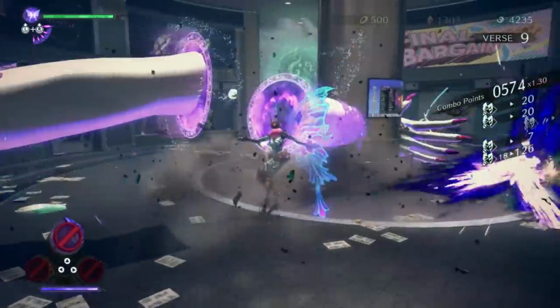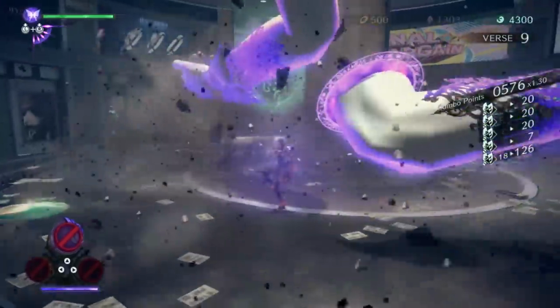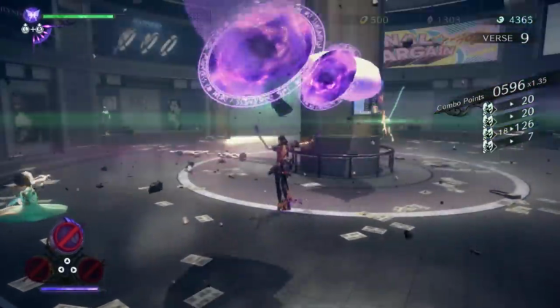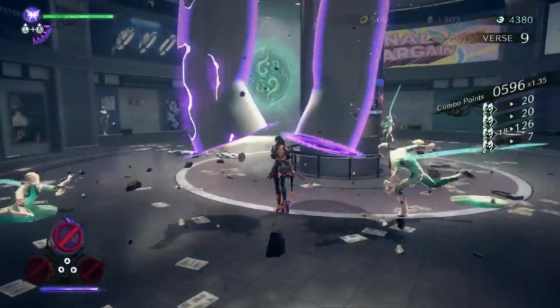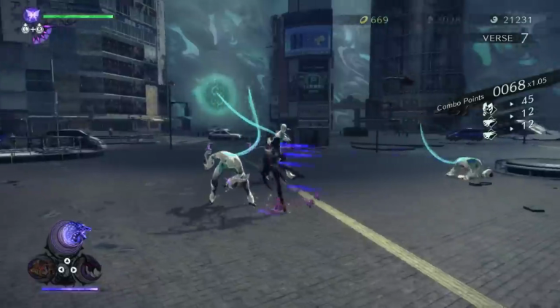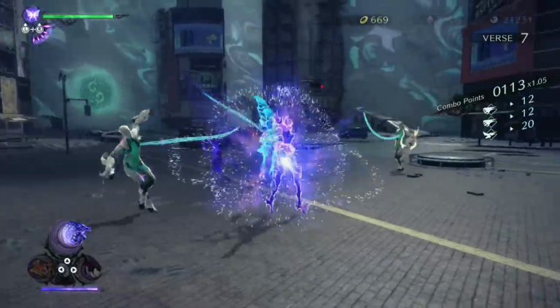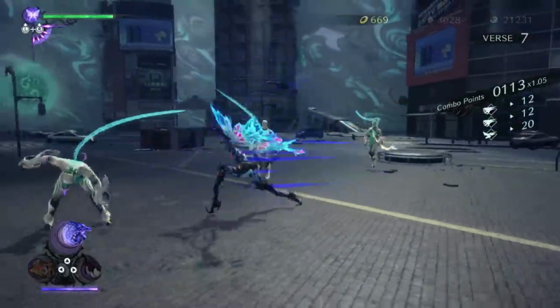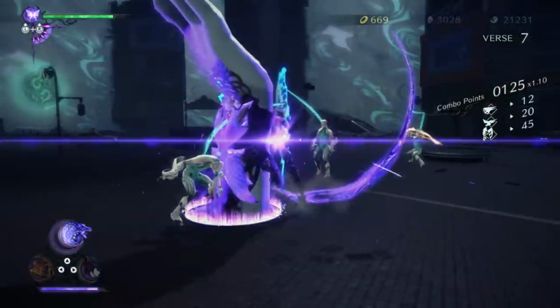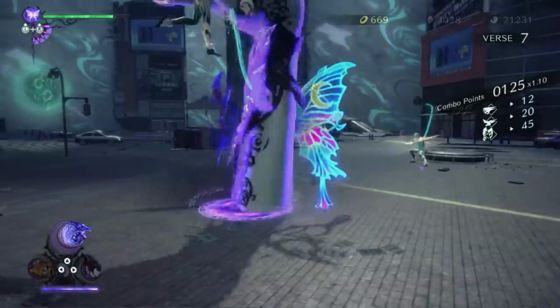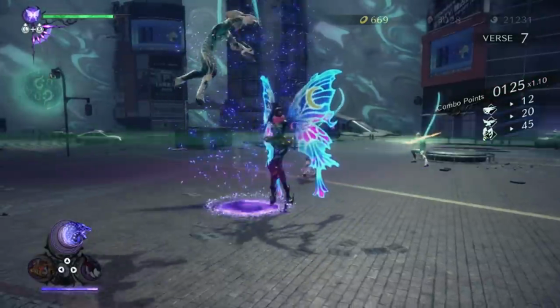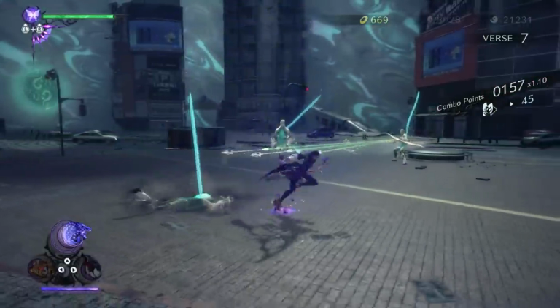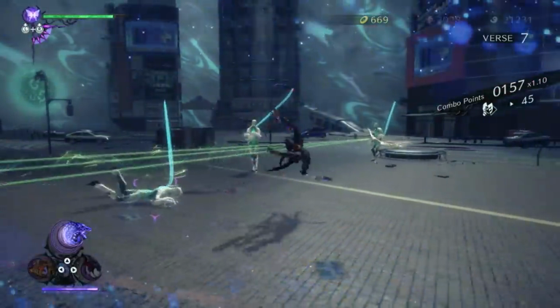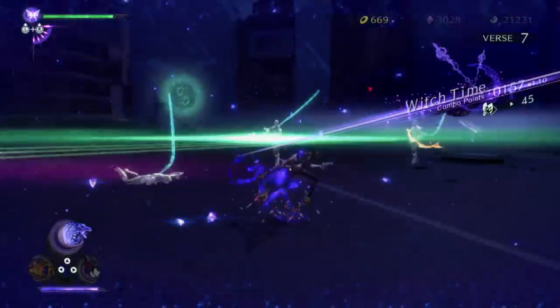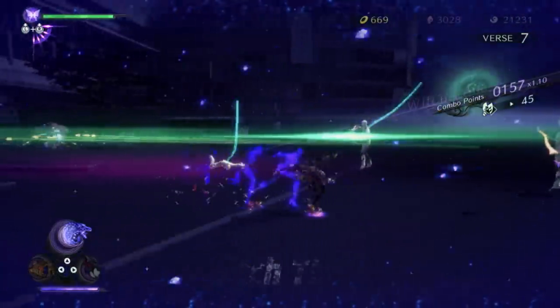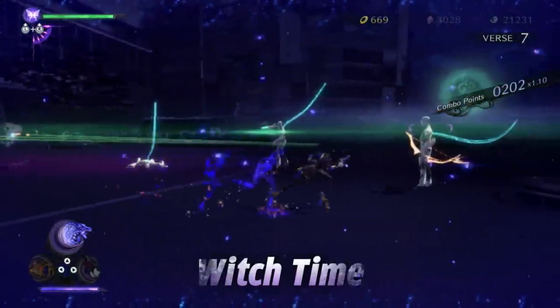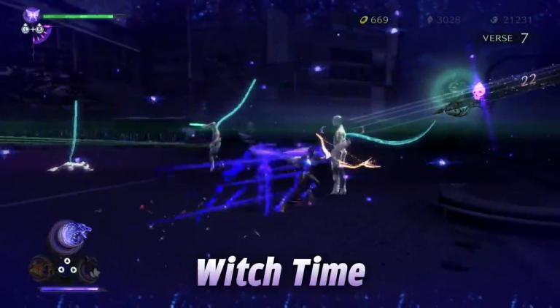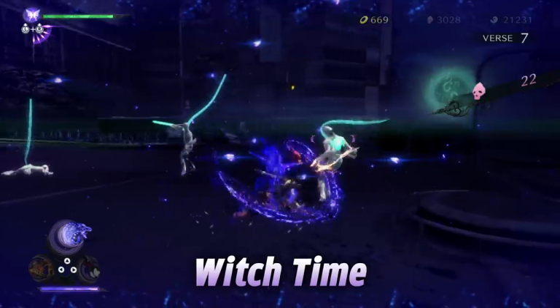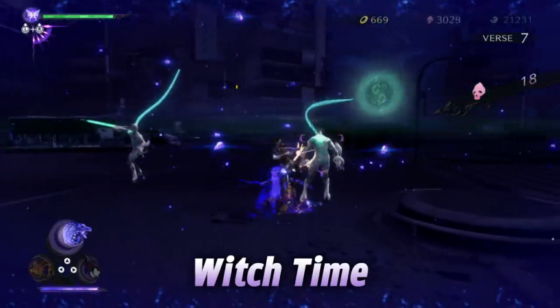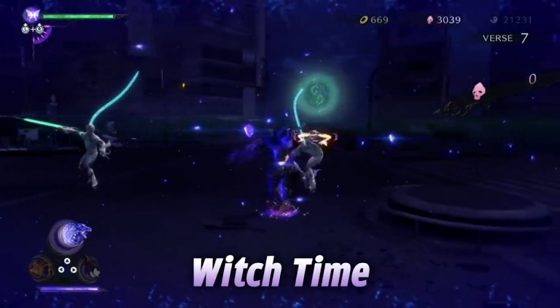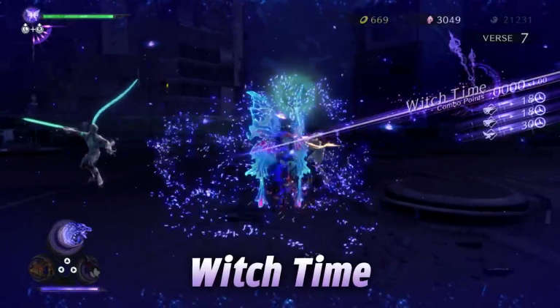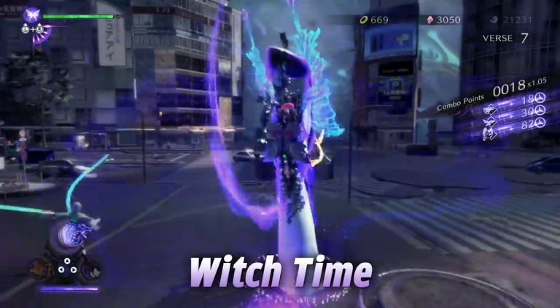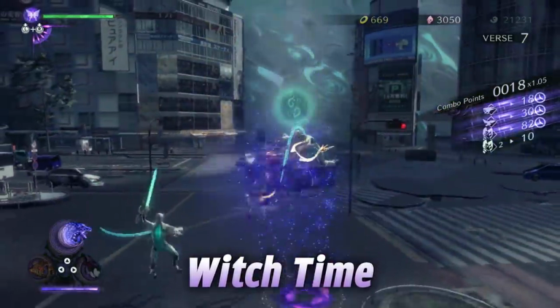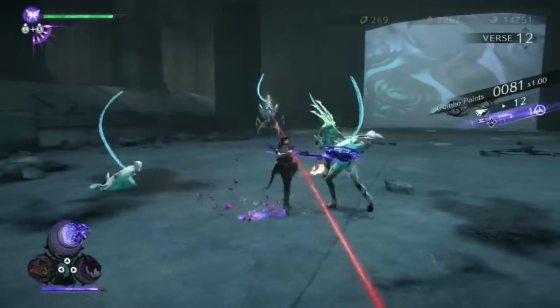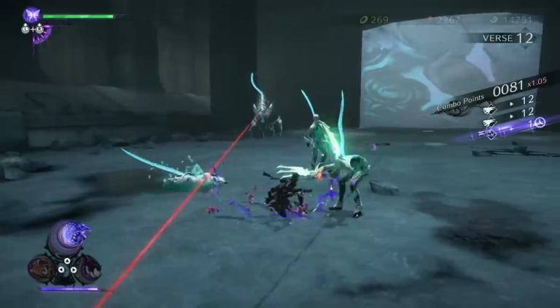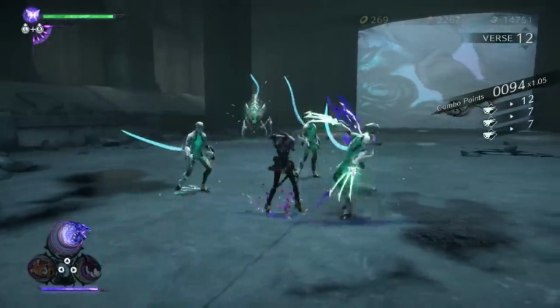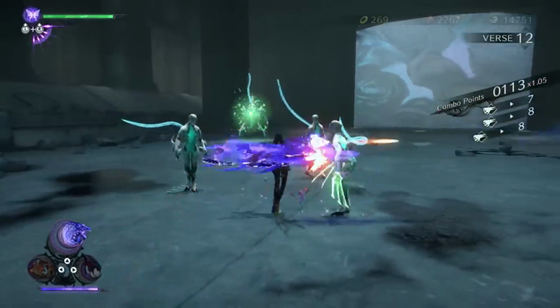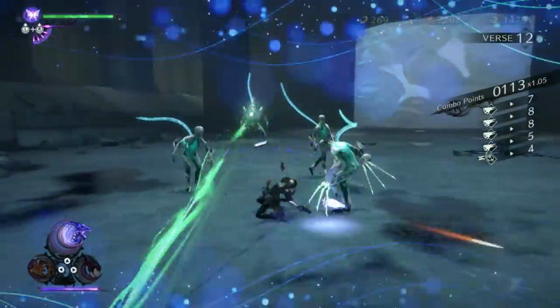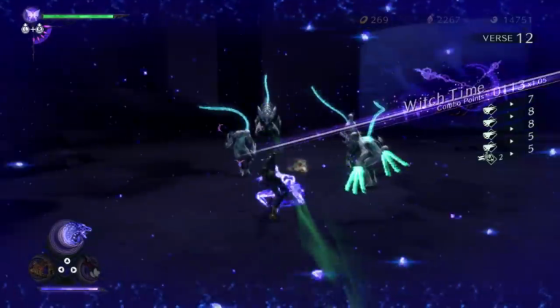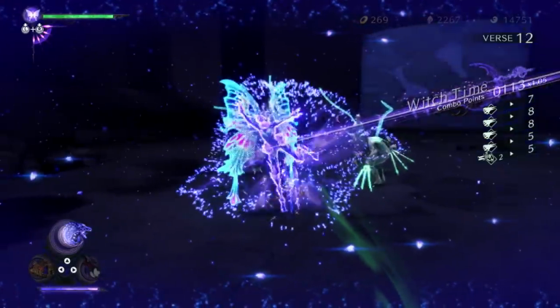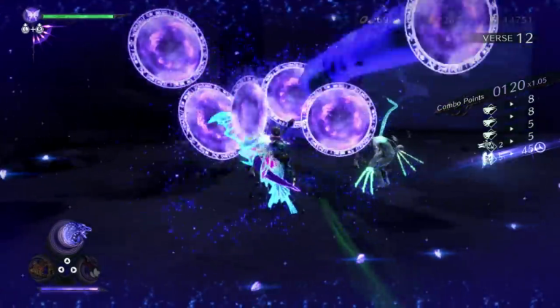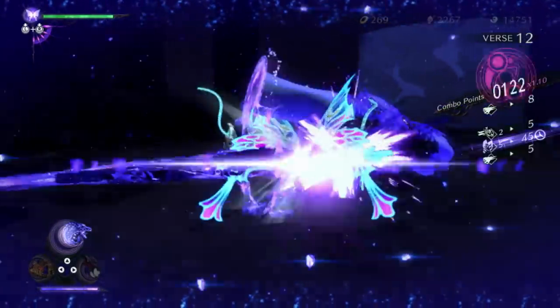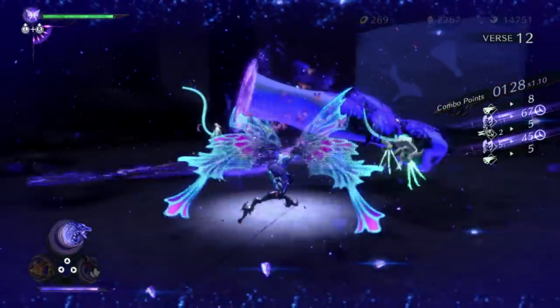There's more to Bayonetta than just attacking. Dodge incoming attacks at just the right moment to activate Witch Time, slowing down time for a brief moment. Seize this opportunity to dish out some serious damage.